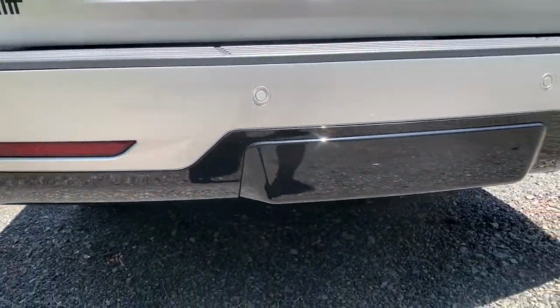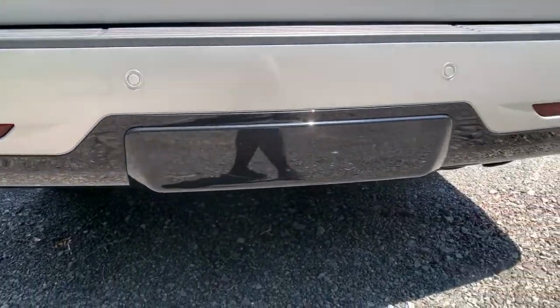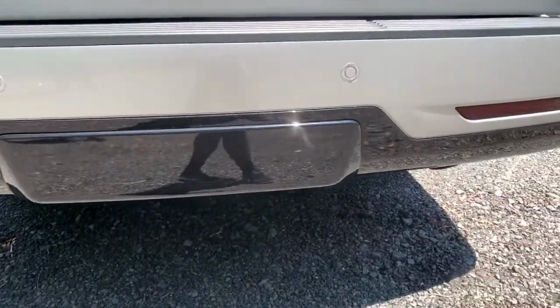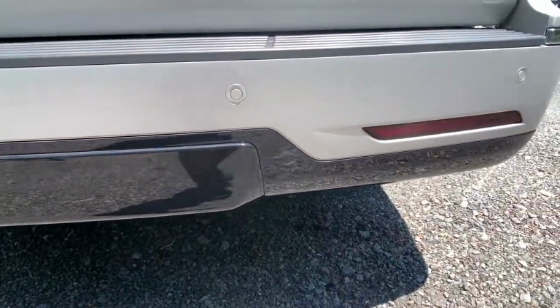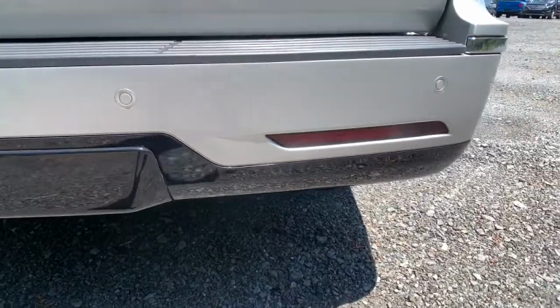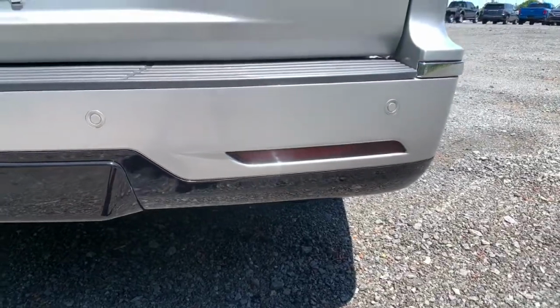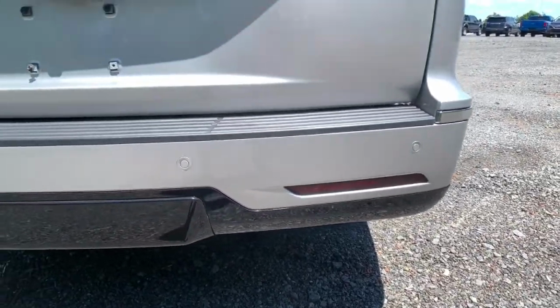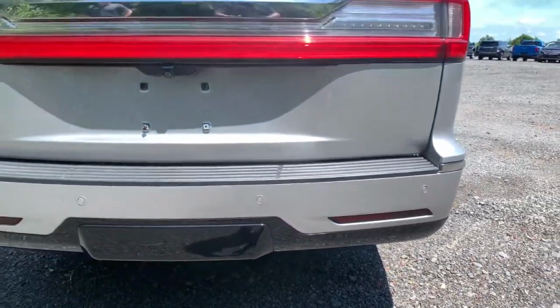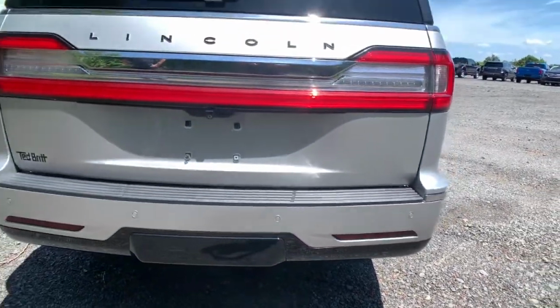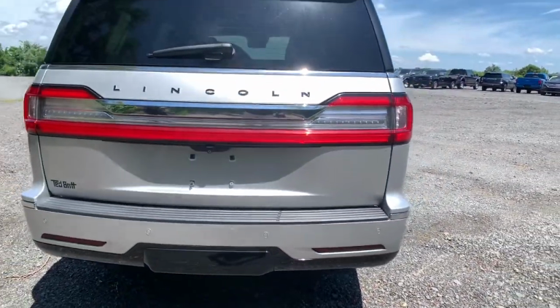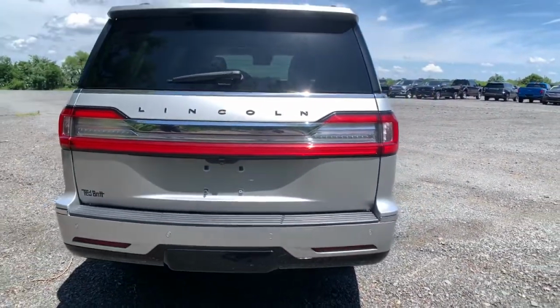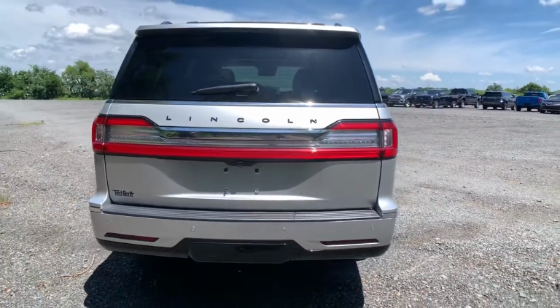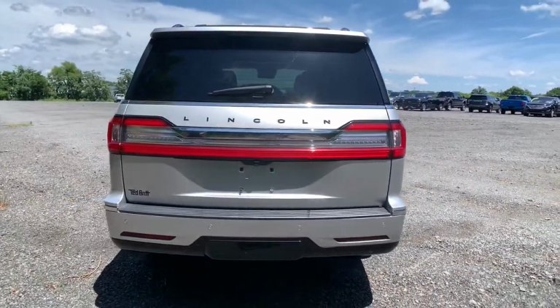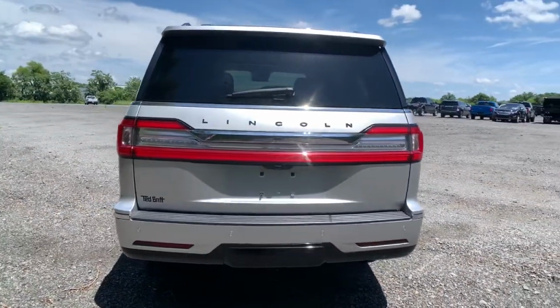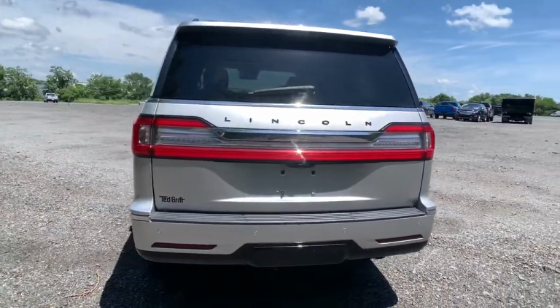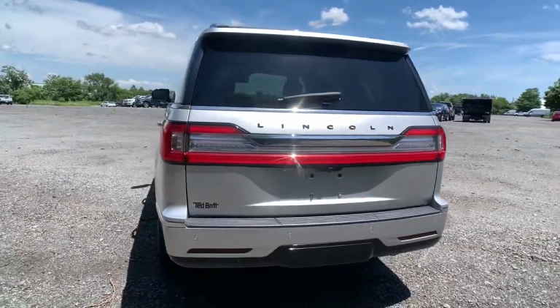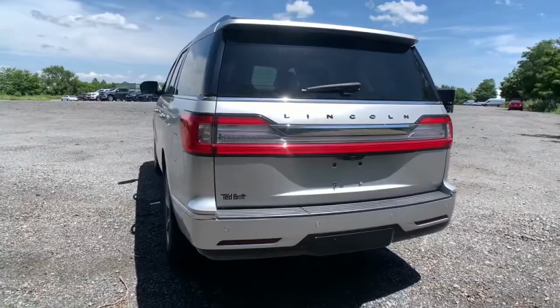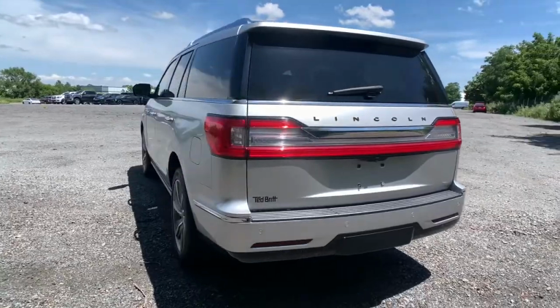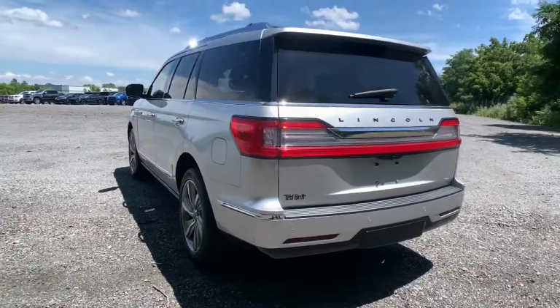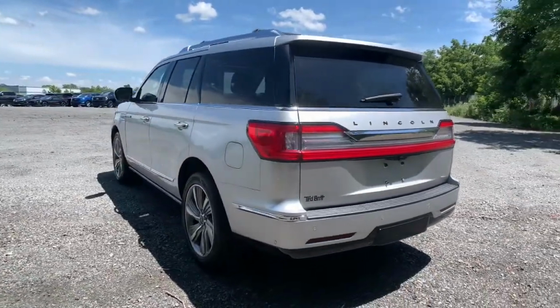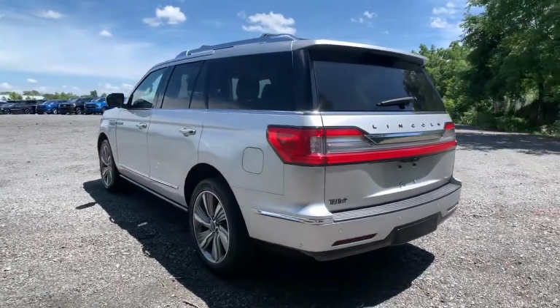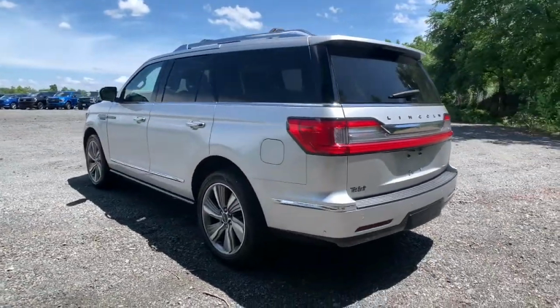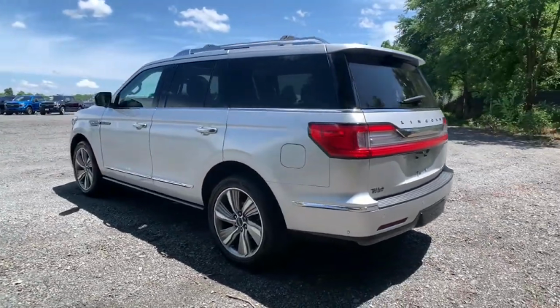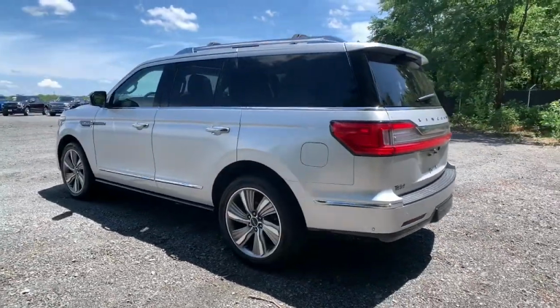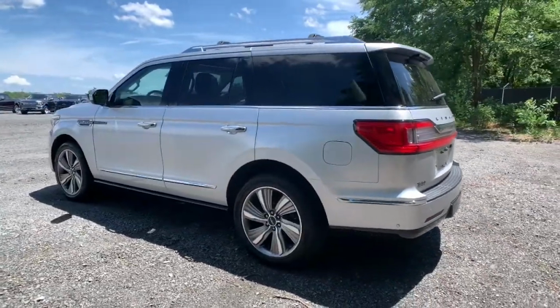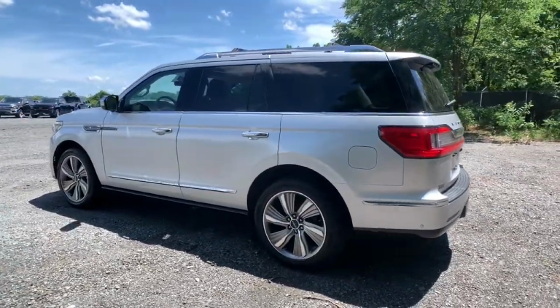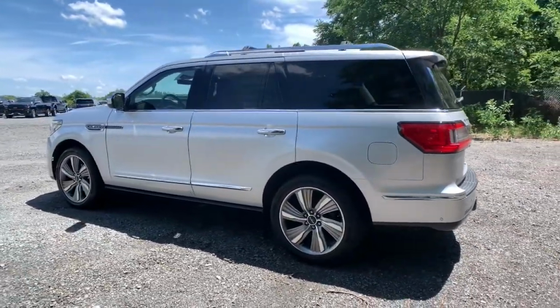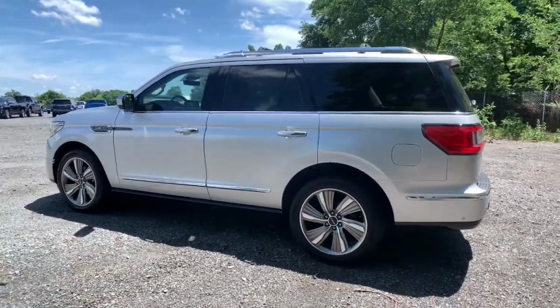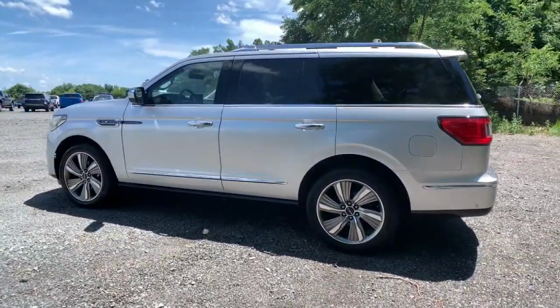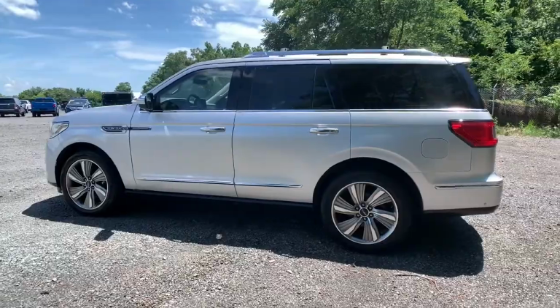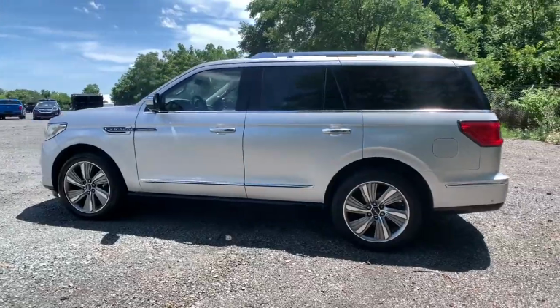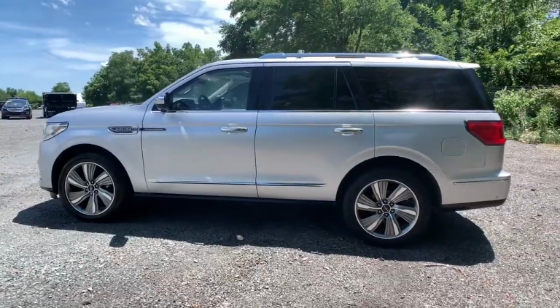Meticulously crafted to prioritize passenger comfort and endowed with powerful towing capability, this three-row expedition machine does it all in premium style. These are just some of the great options this vehicle comes with.